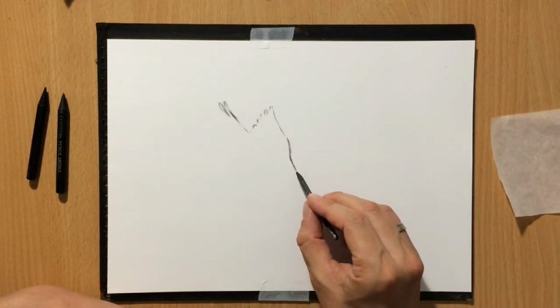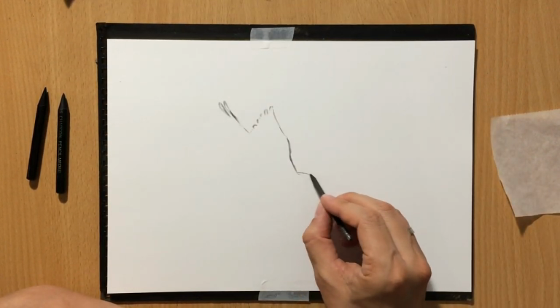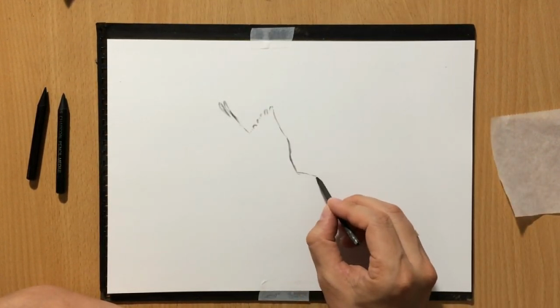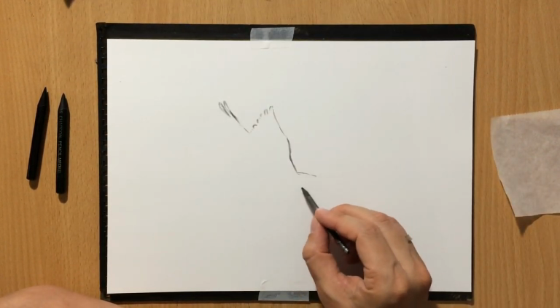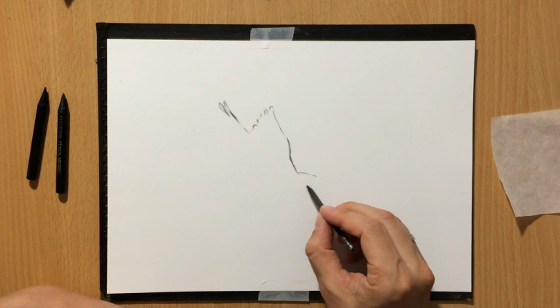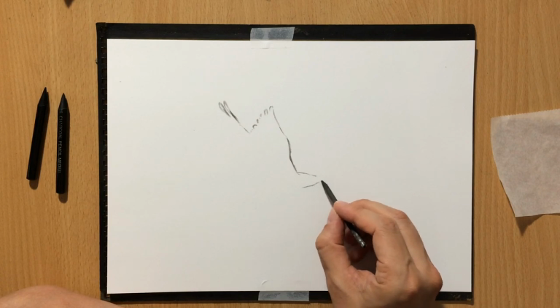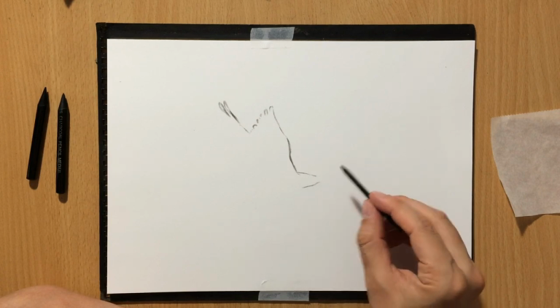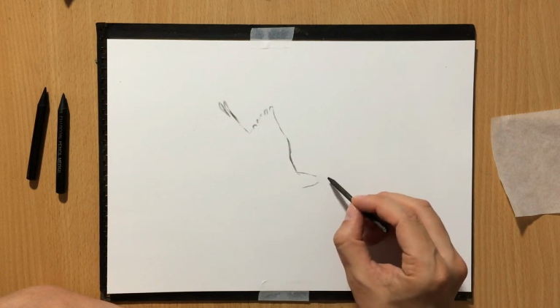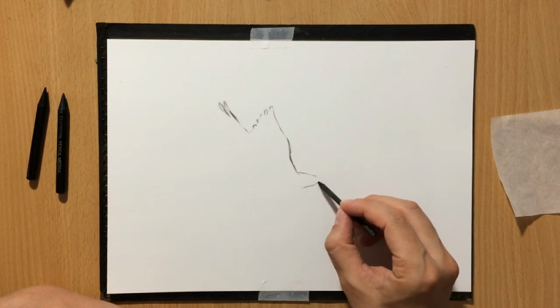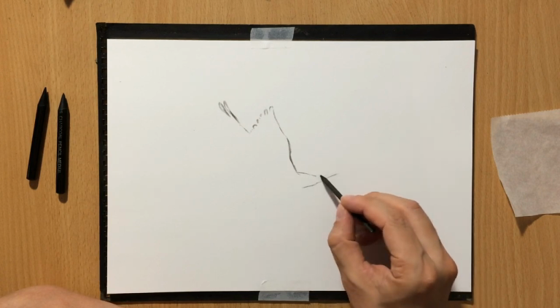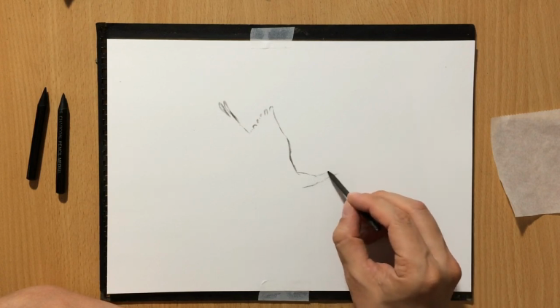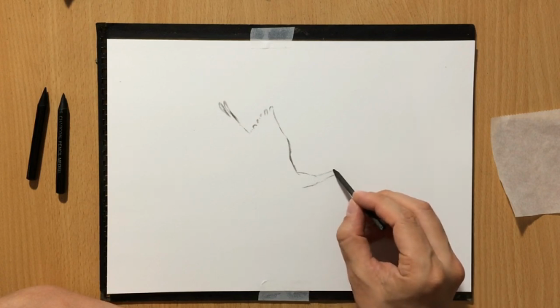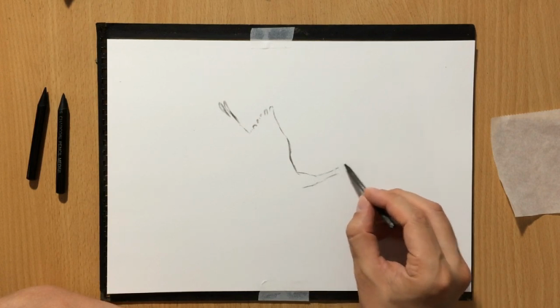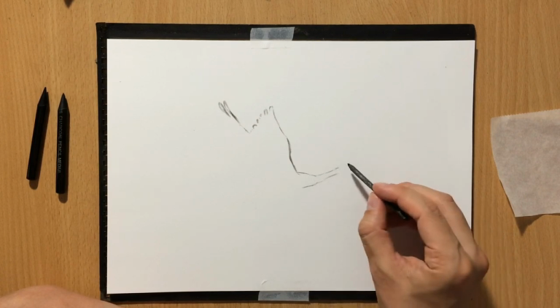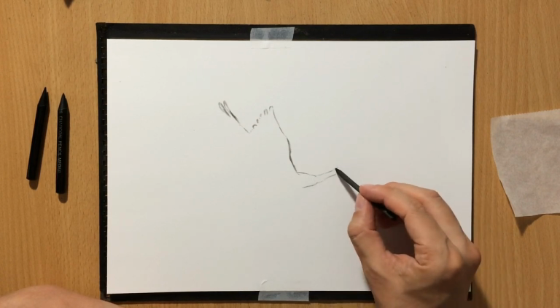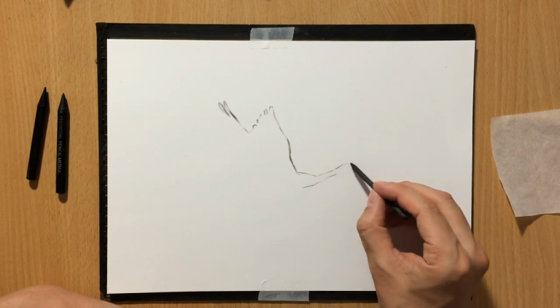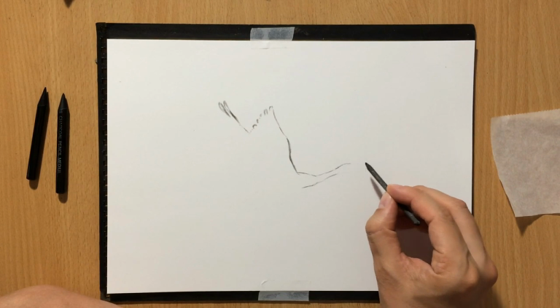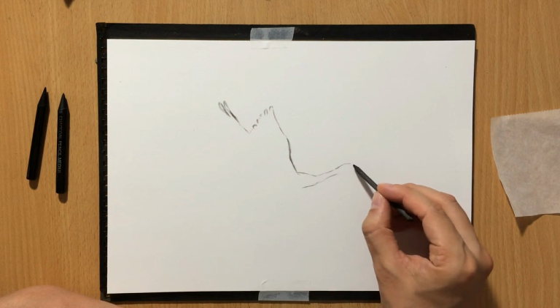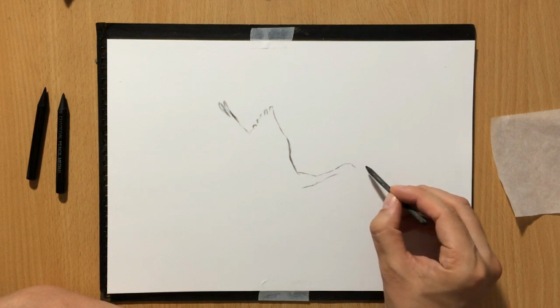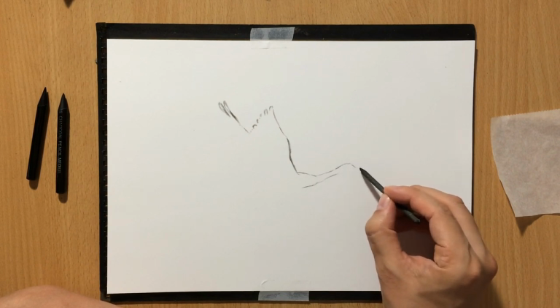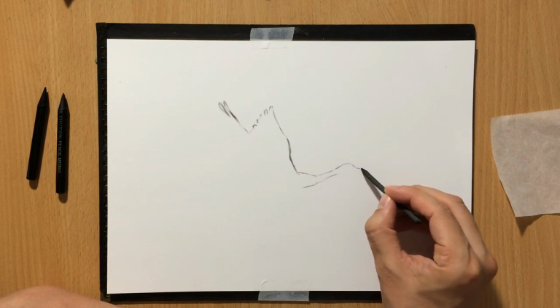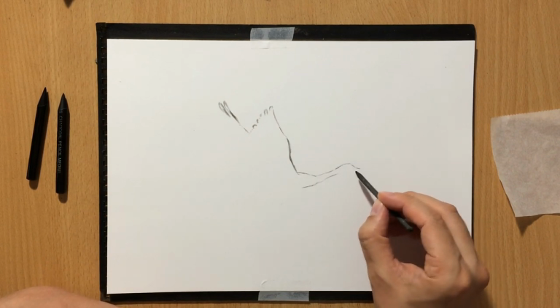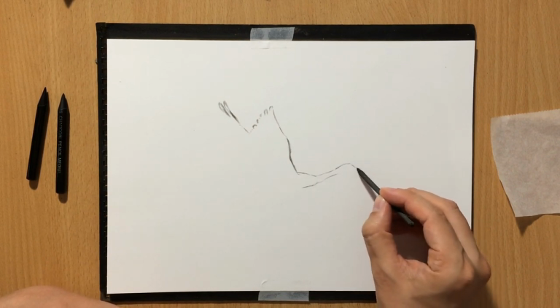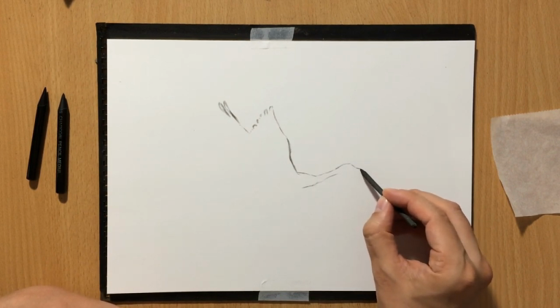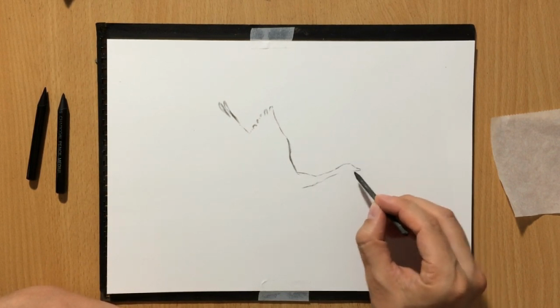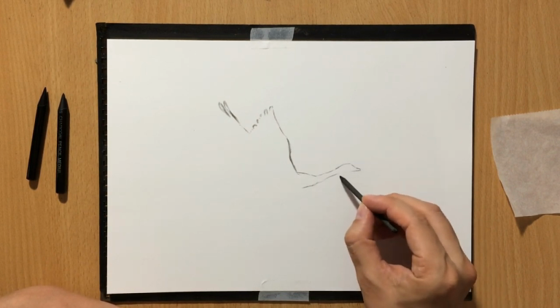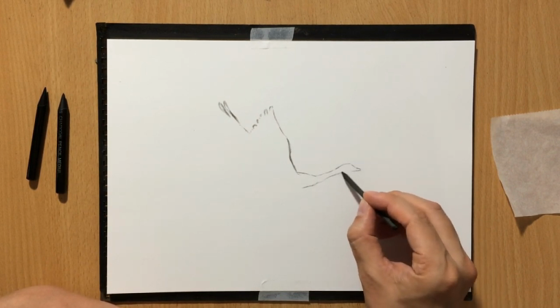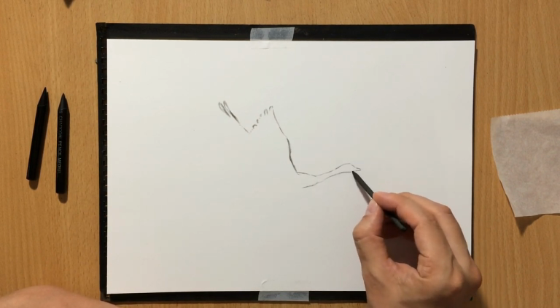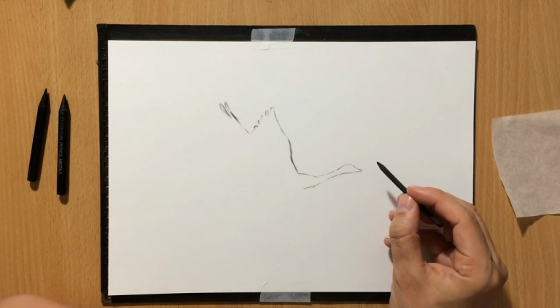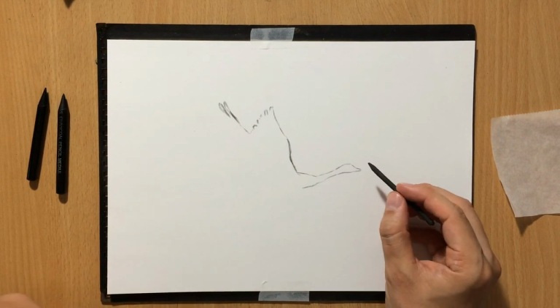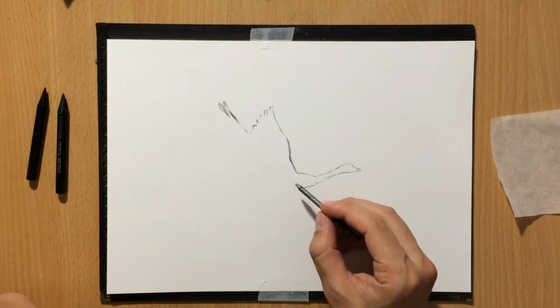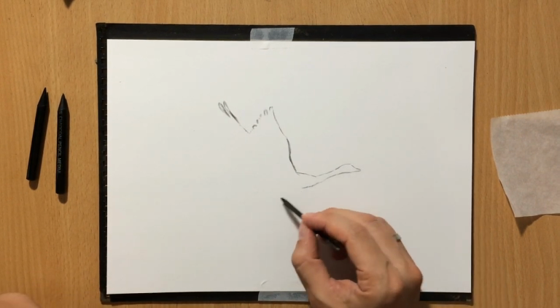So like I said, I'm doing a sketch with a piece of vine charcoal. And if you want to watch that video about realism and charcoal where you can also see a drawing of this goose,